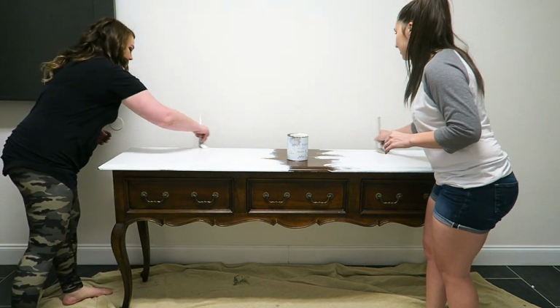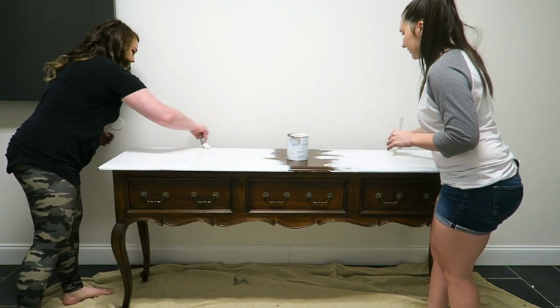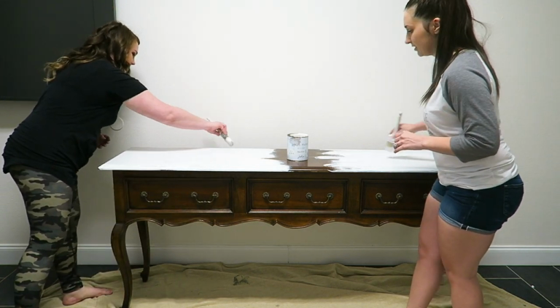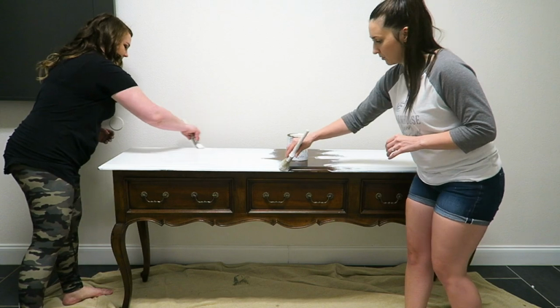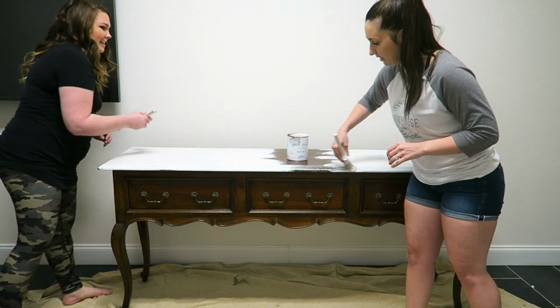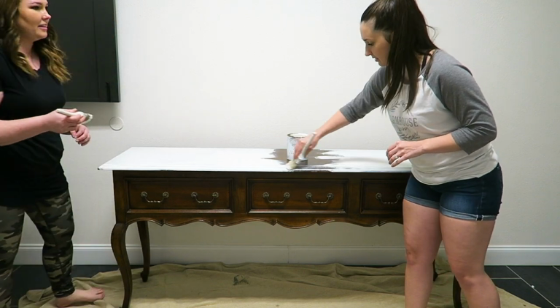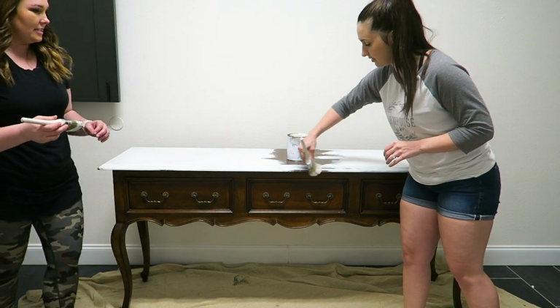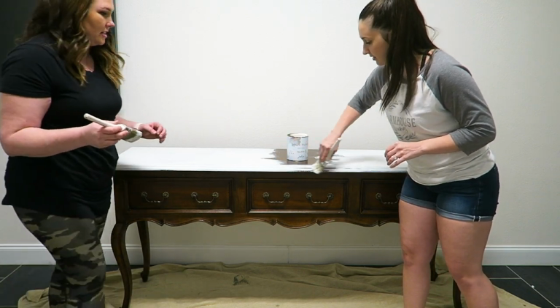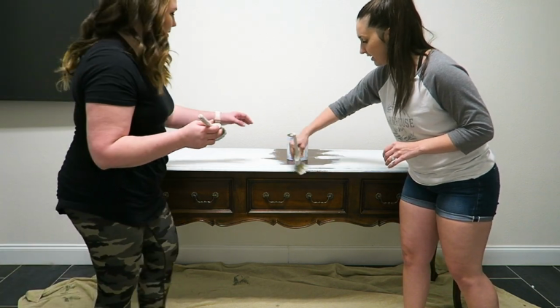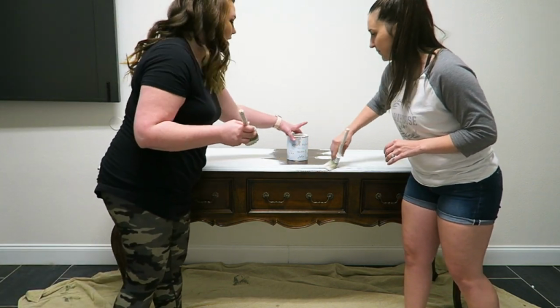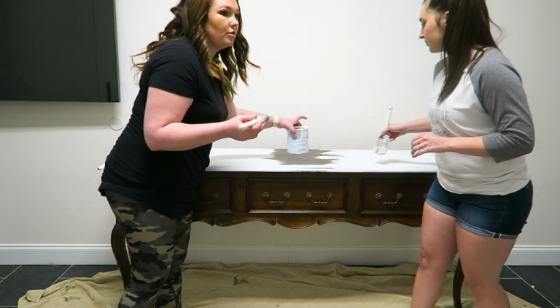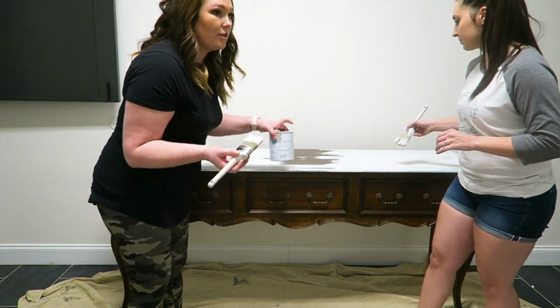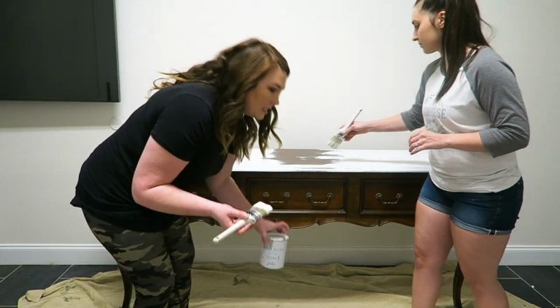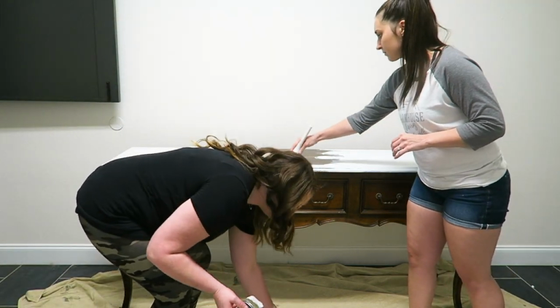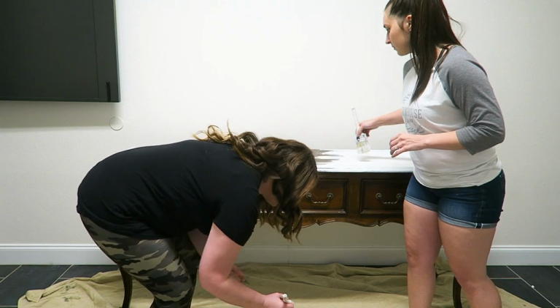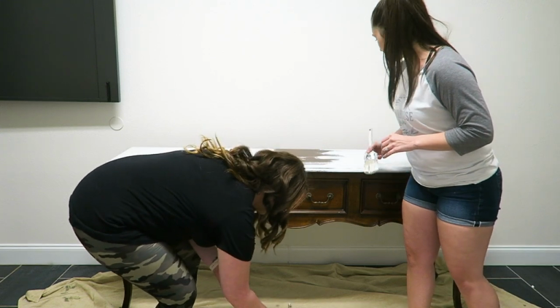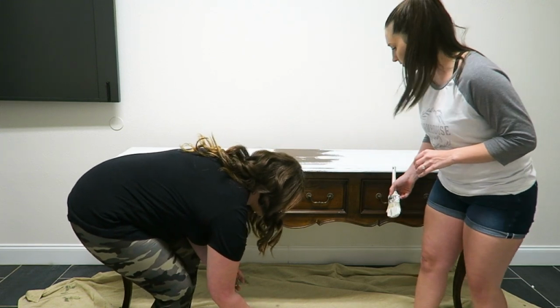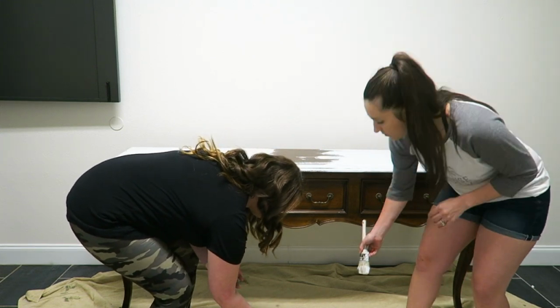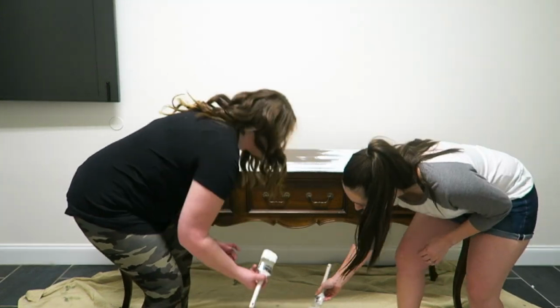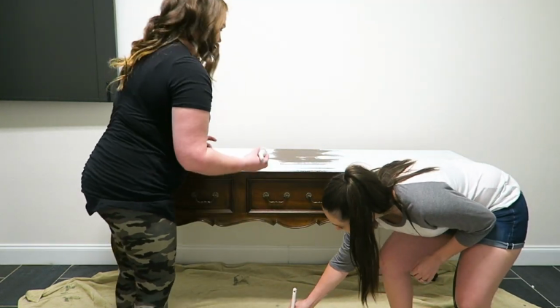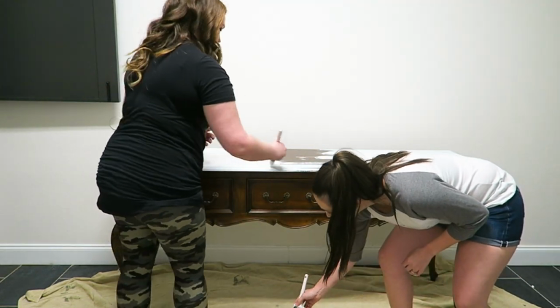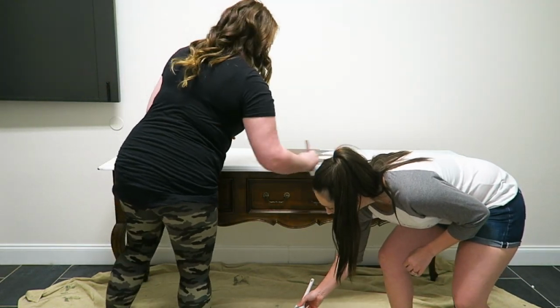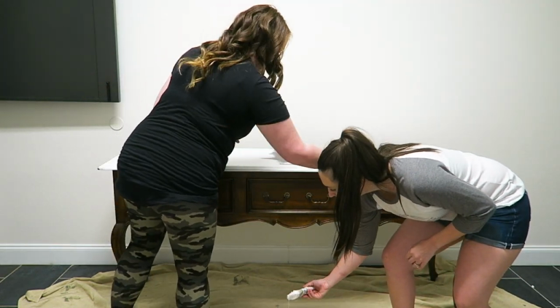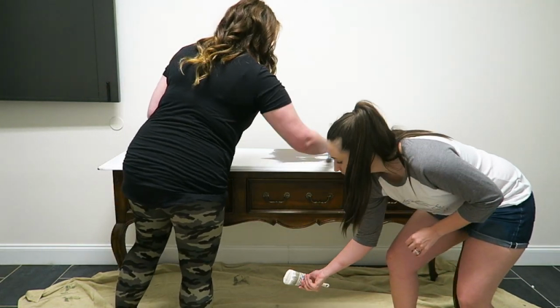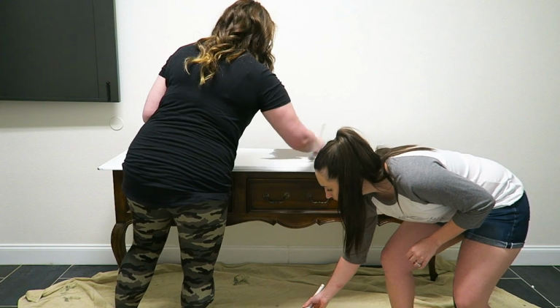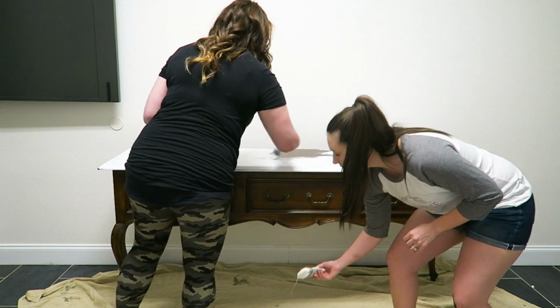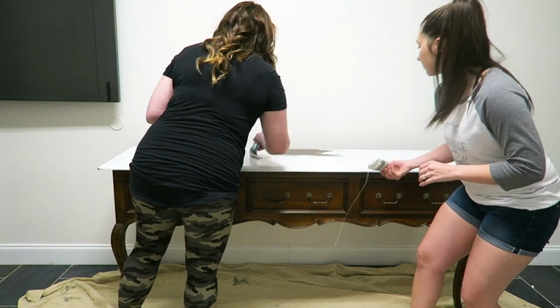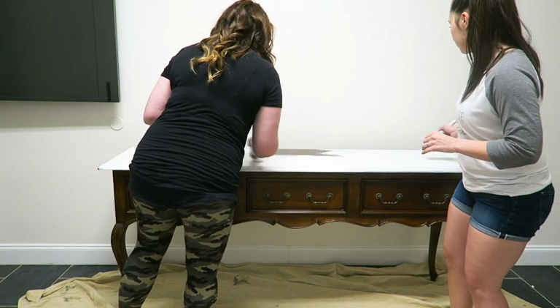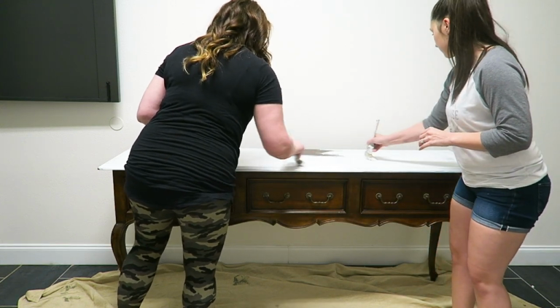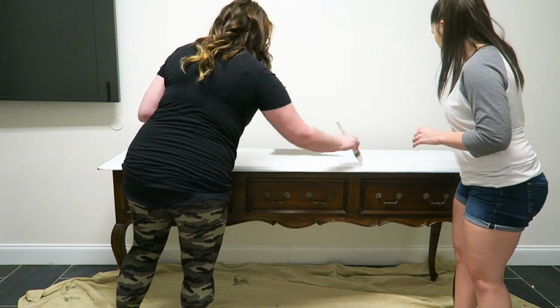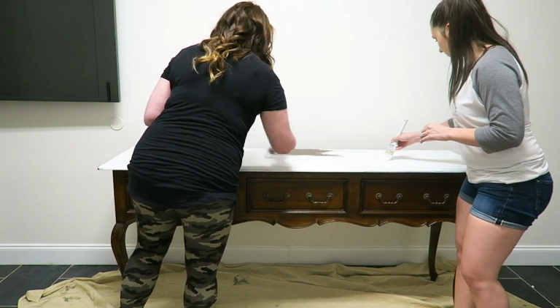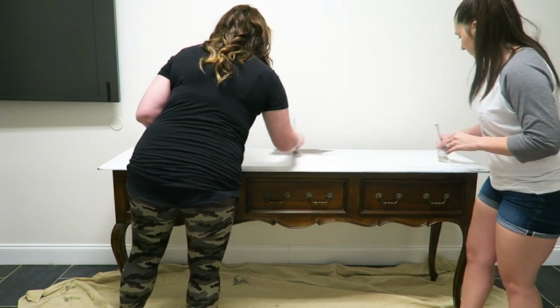We want it to have more of a manufacturing look than like it has layers and layers. You can do that with this paint — that's what's cool. We can make it look like it's been sitting in a barn with layers of paint, but we're not doing that for this piece.